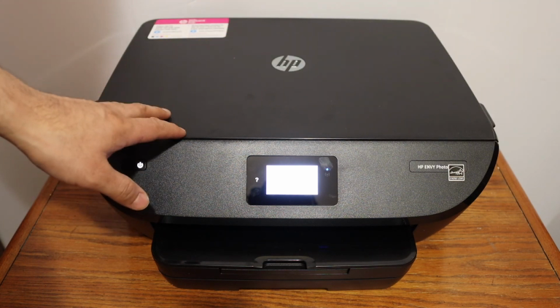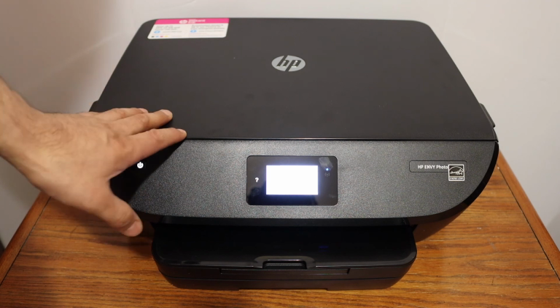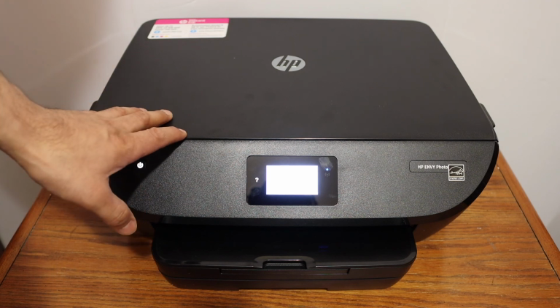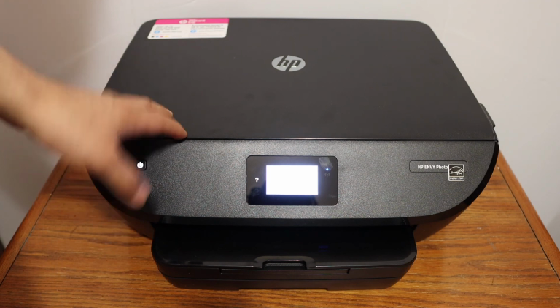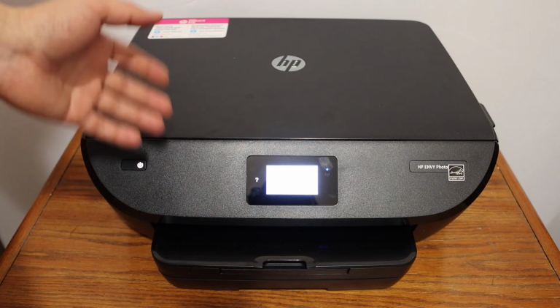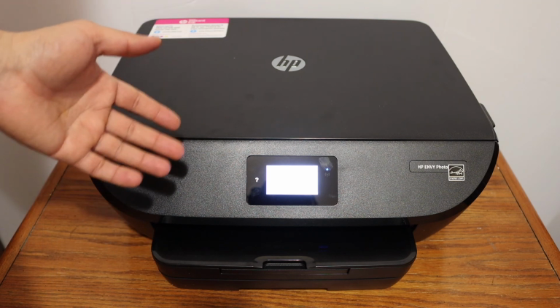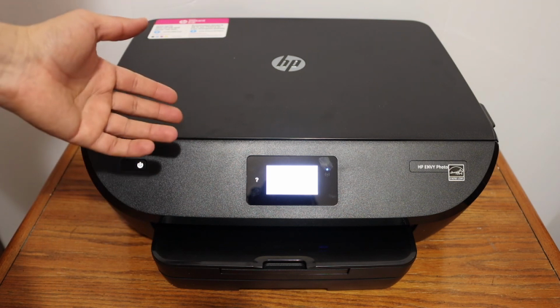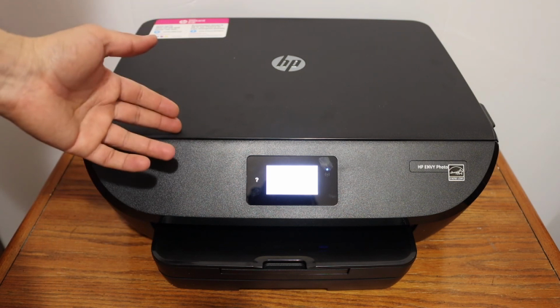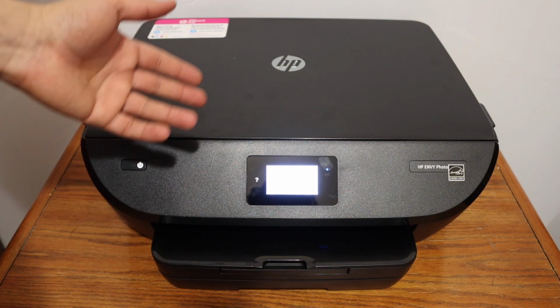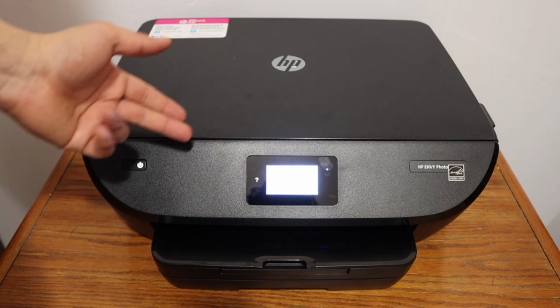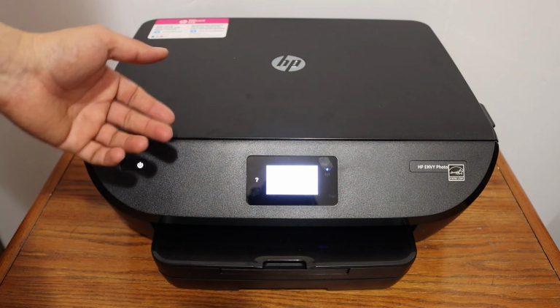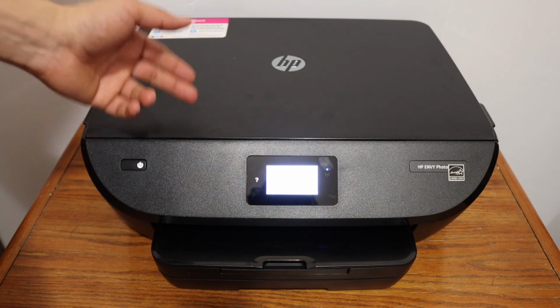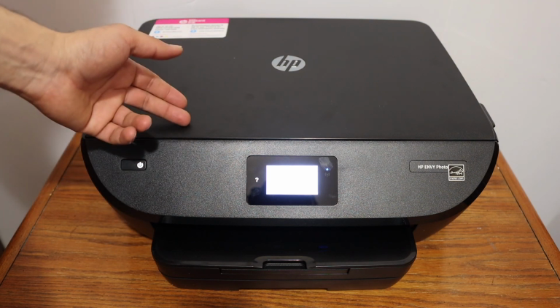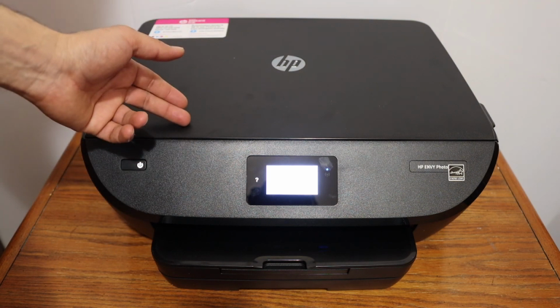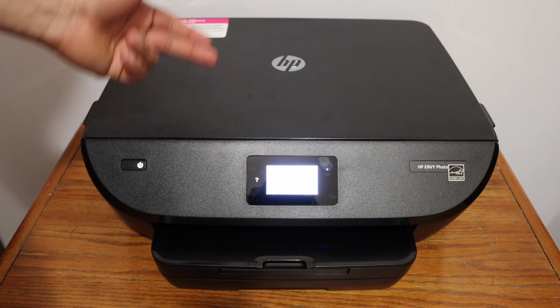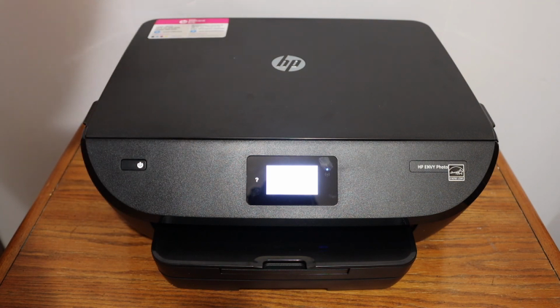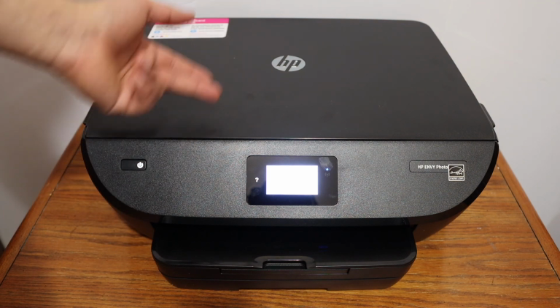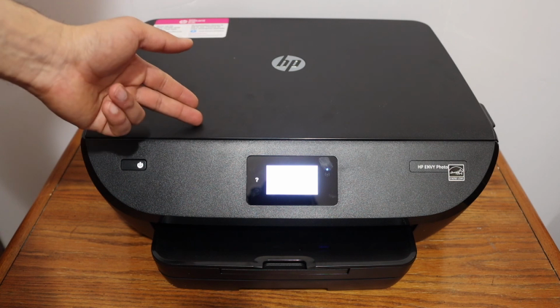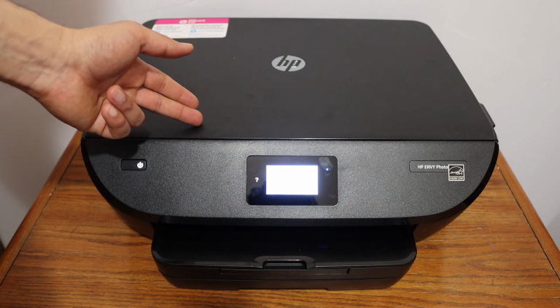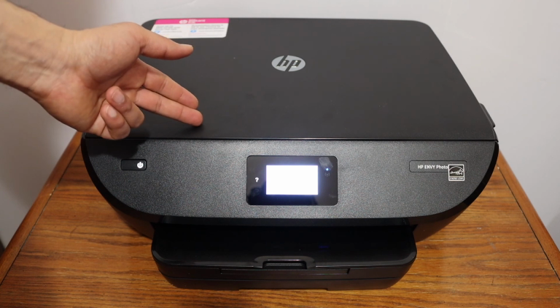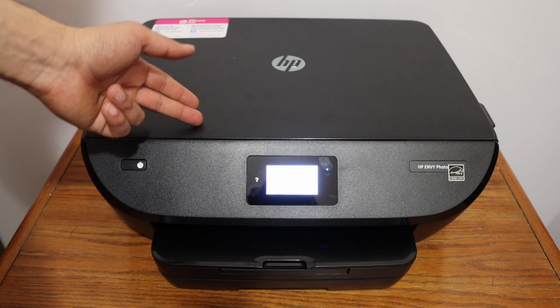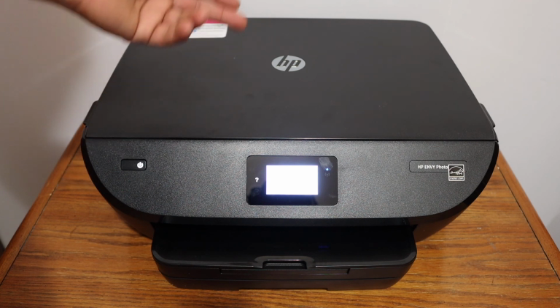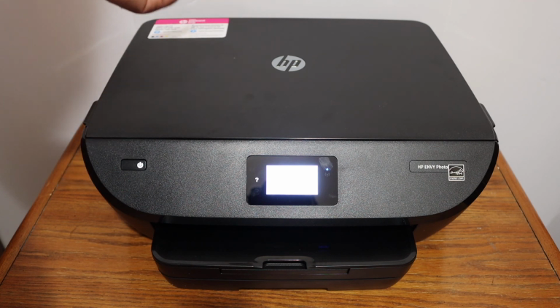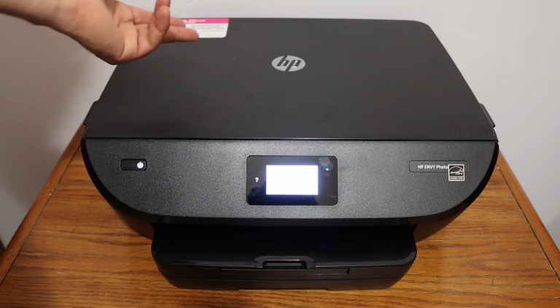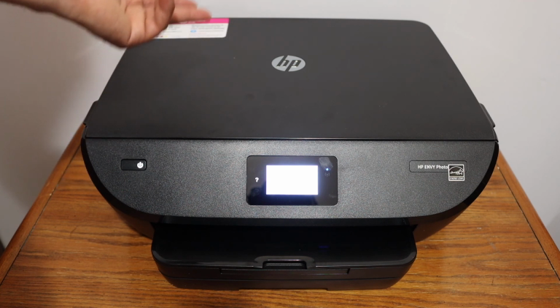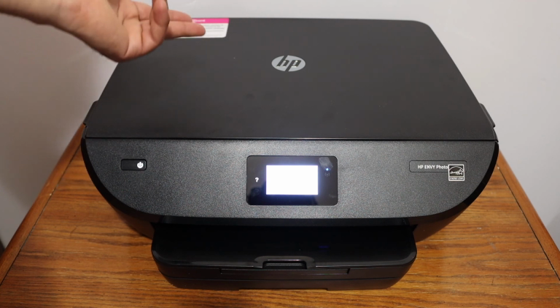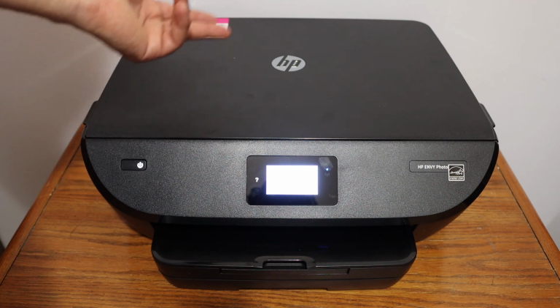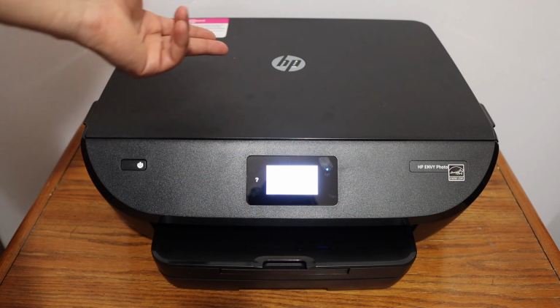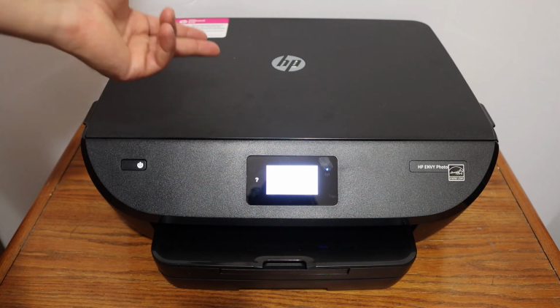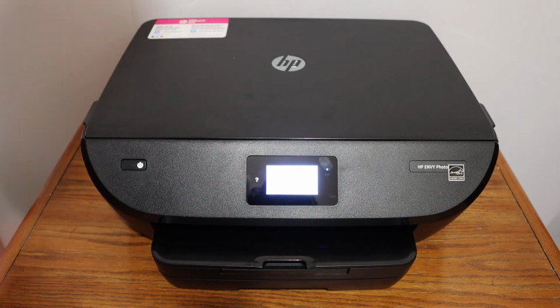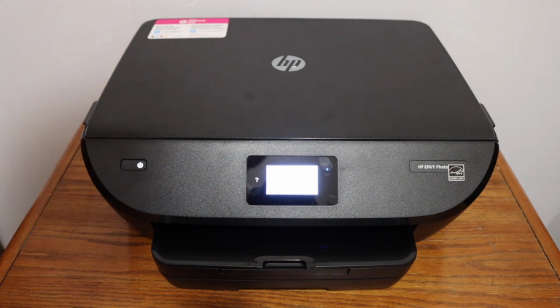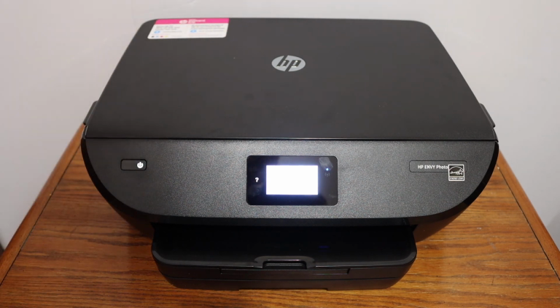Overall, it's very easy to set up this printer. It takes only a few minutes to connect to your Wi-Fi network and install the ink cartridges, and then you can simply start using it. Thanks for watching.